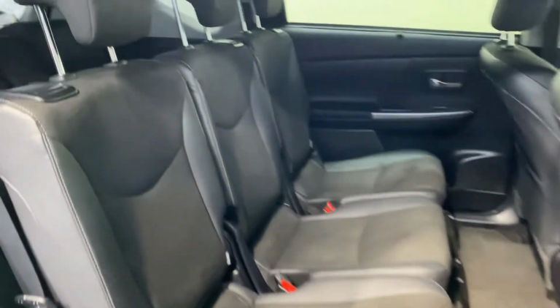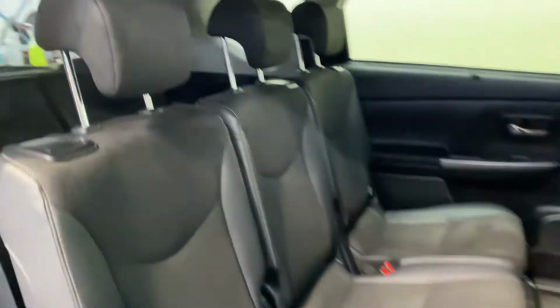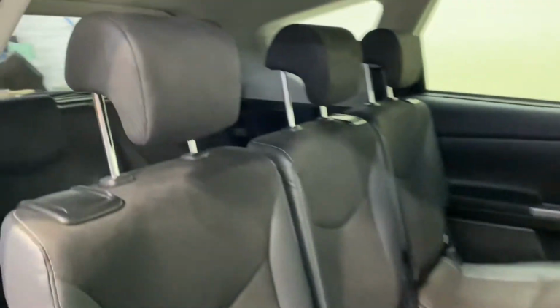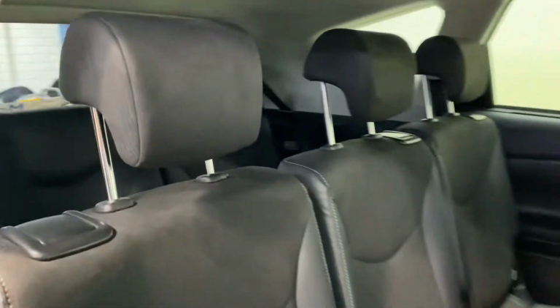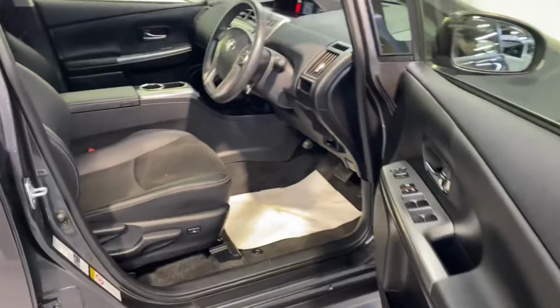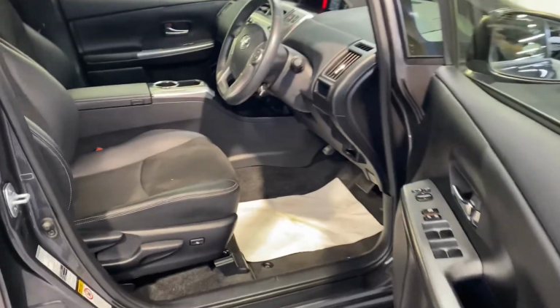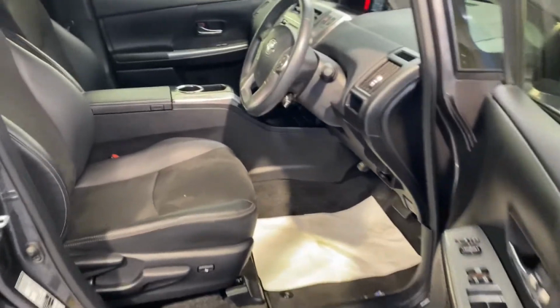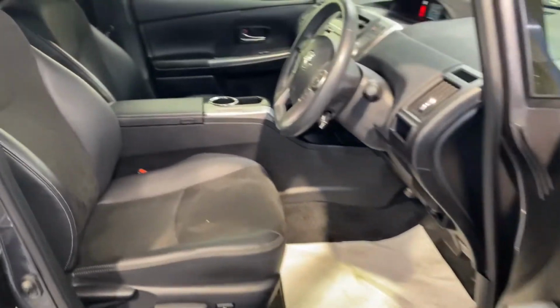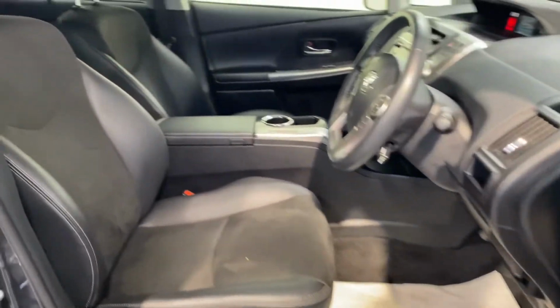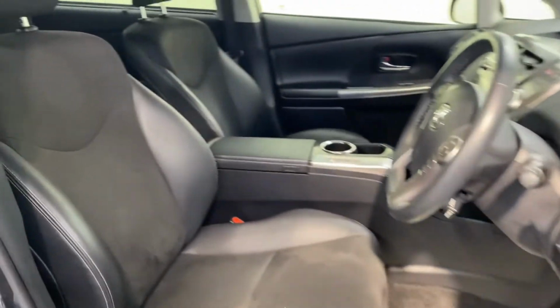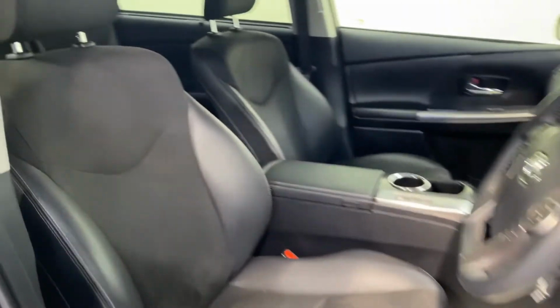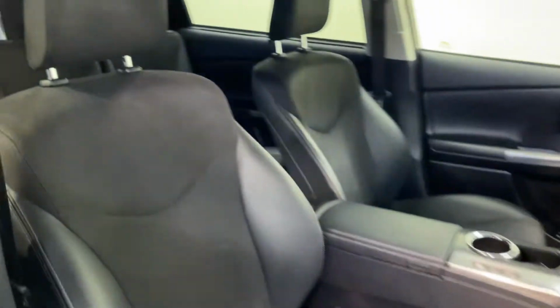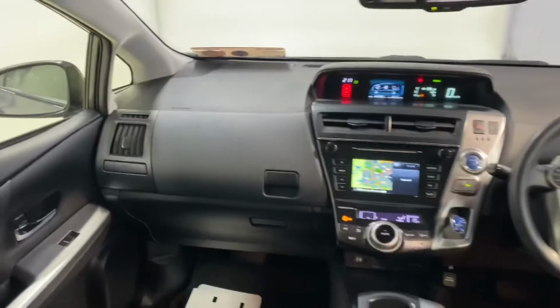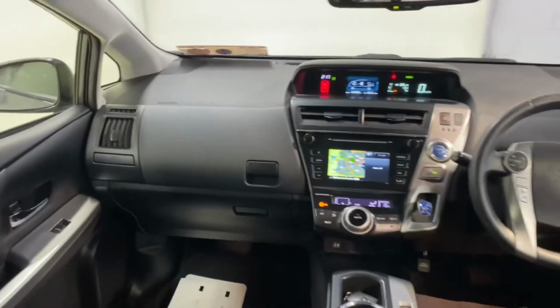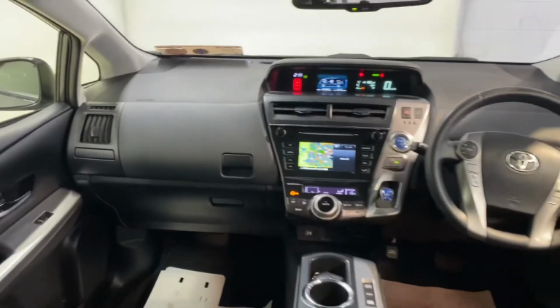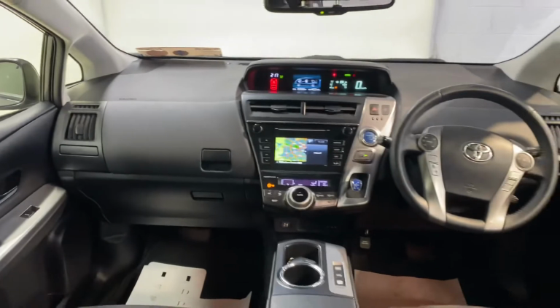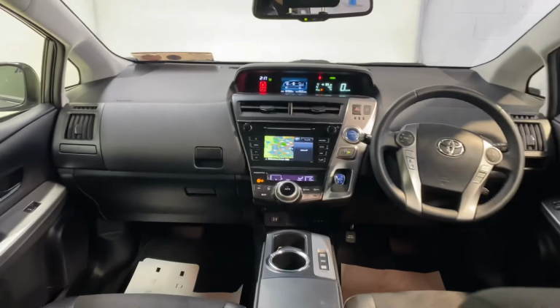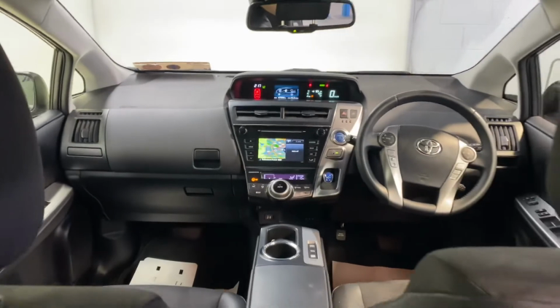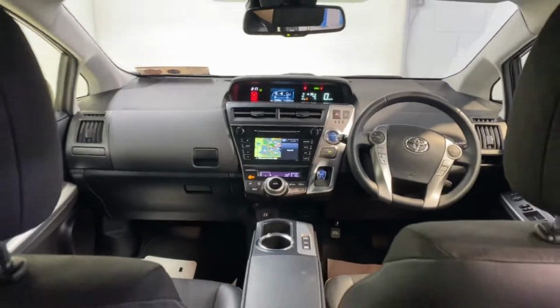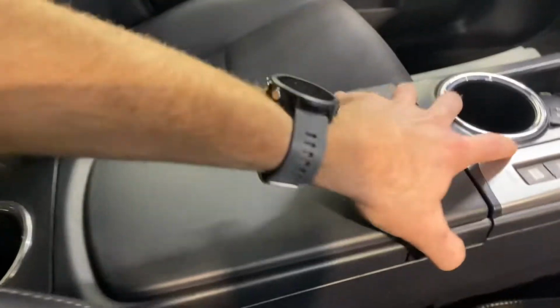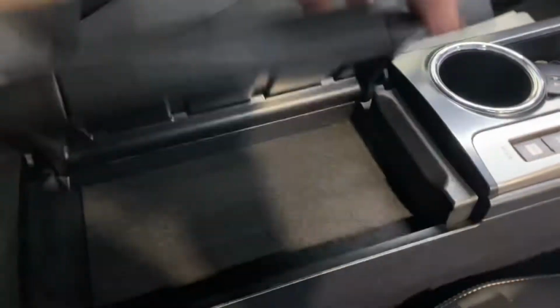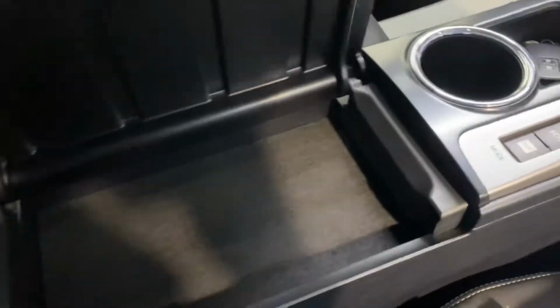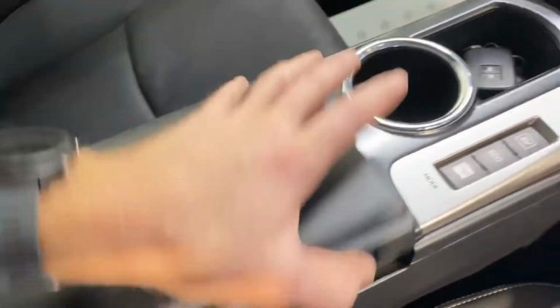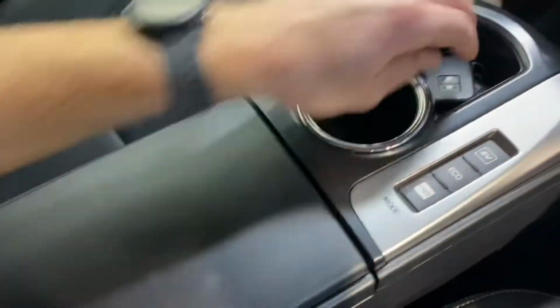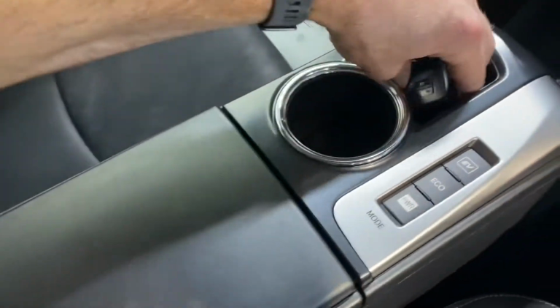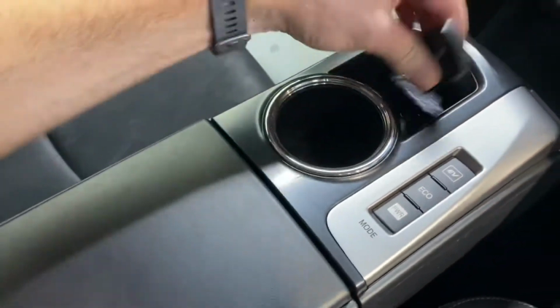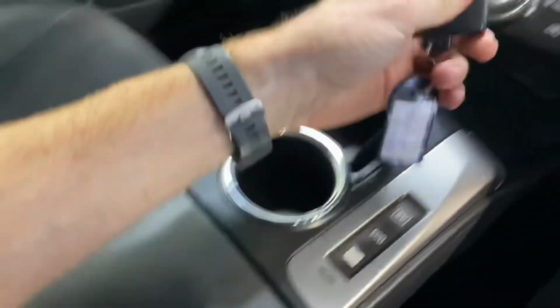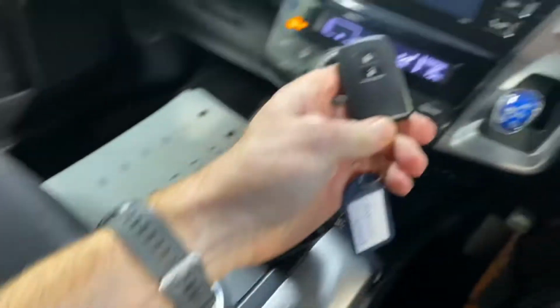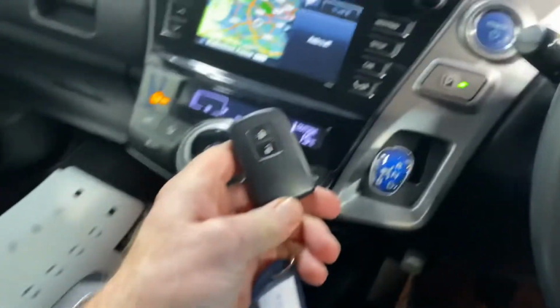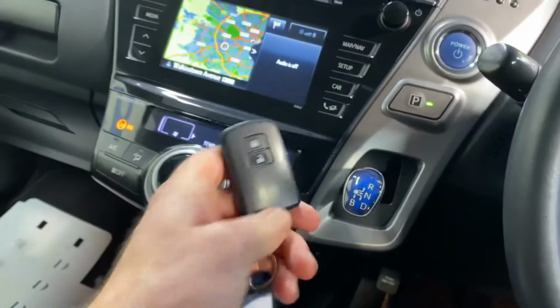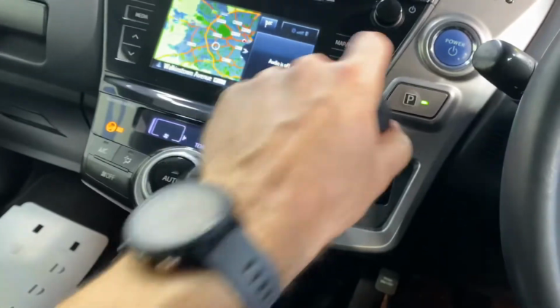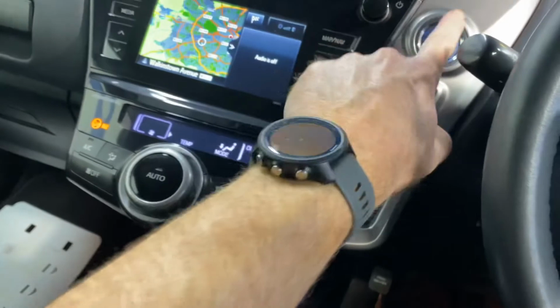Very comfortable leather and cloth interior. It has the 1.8 litre petrol hybrid automatic engine. Comes with all your usual storage space and cup holders, keyless entry with push button start.